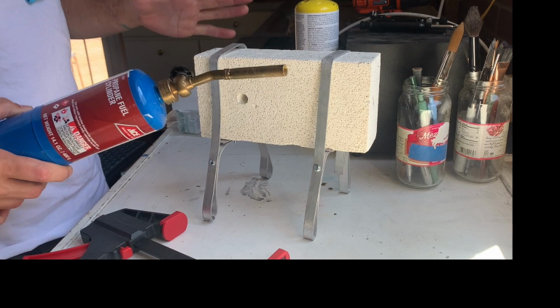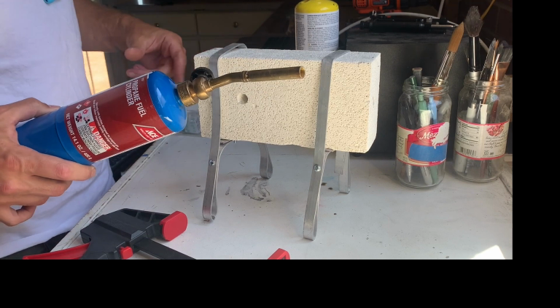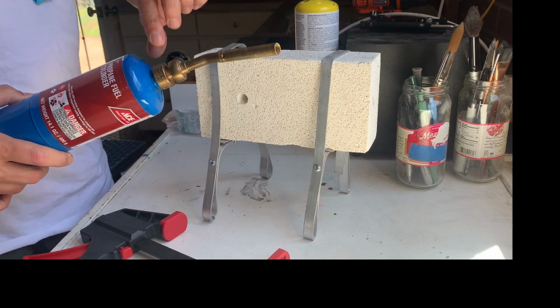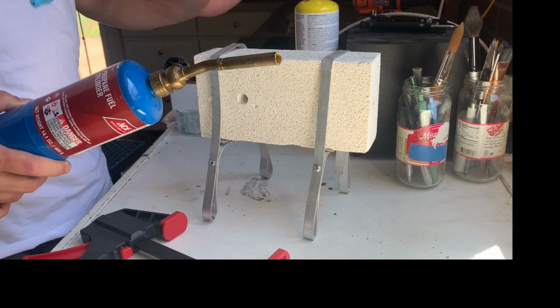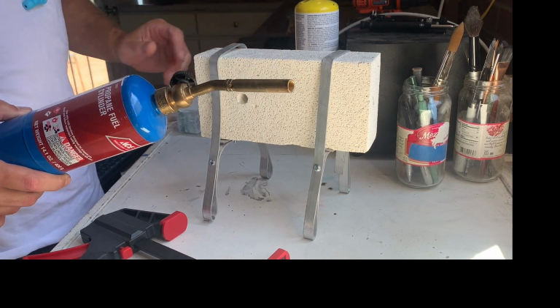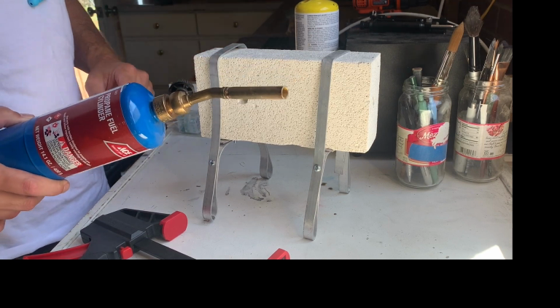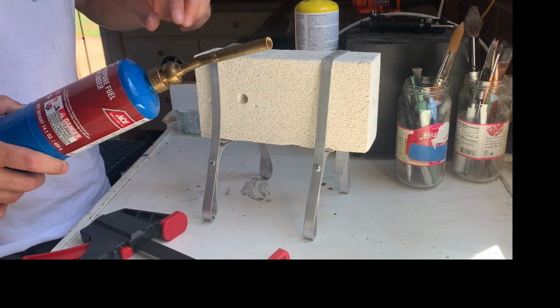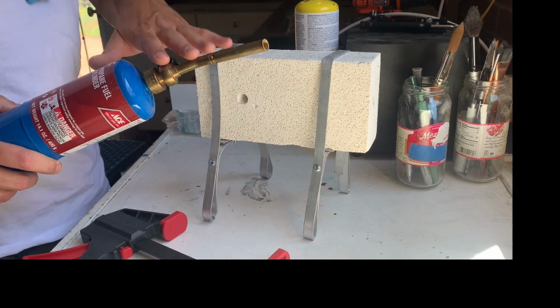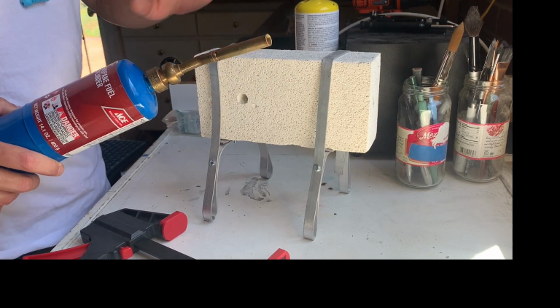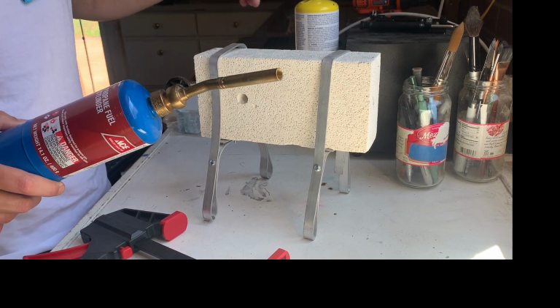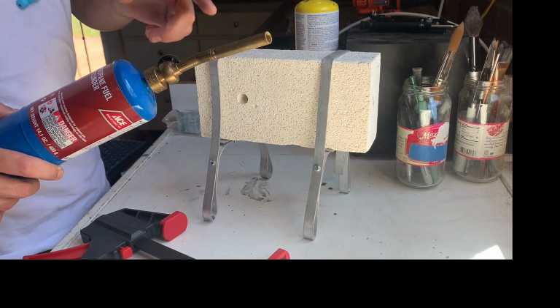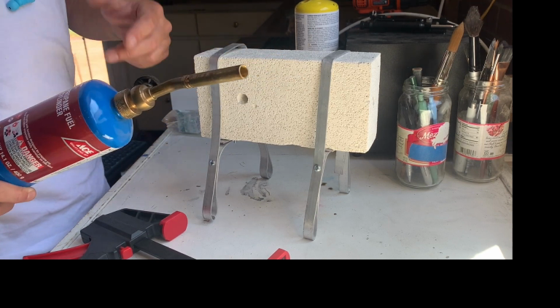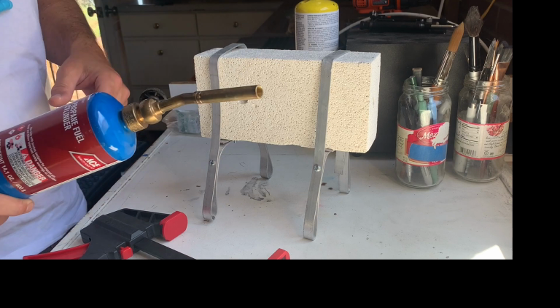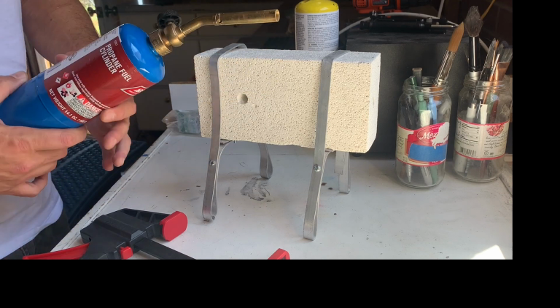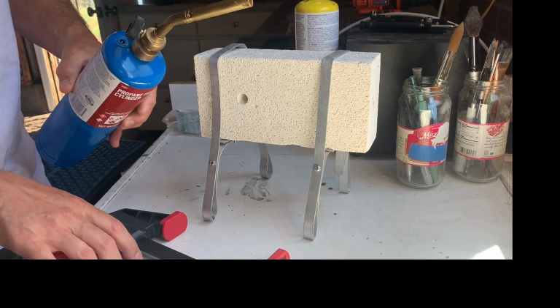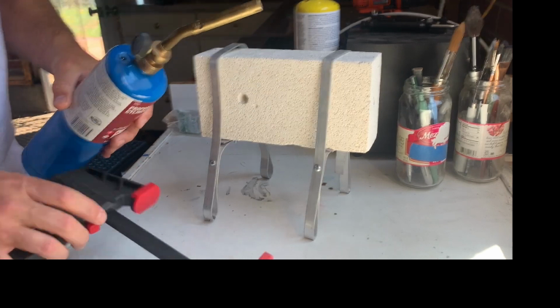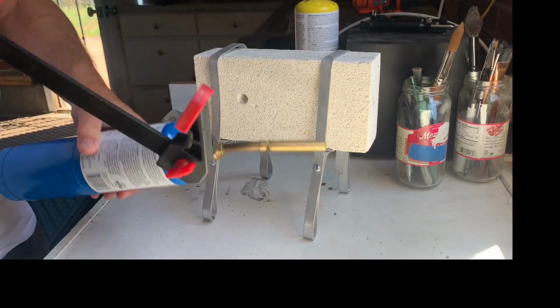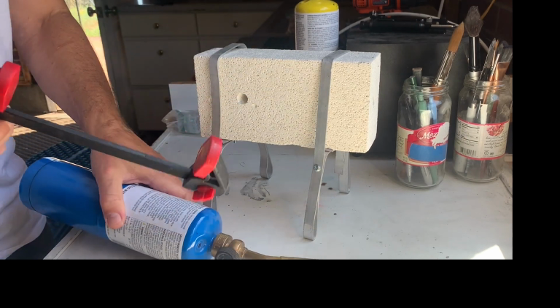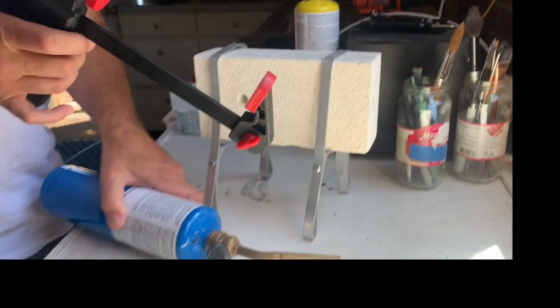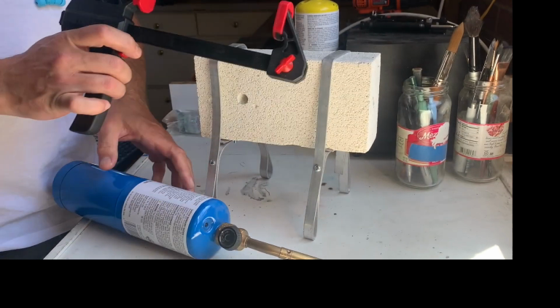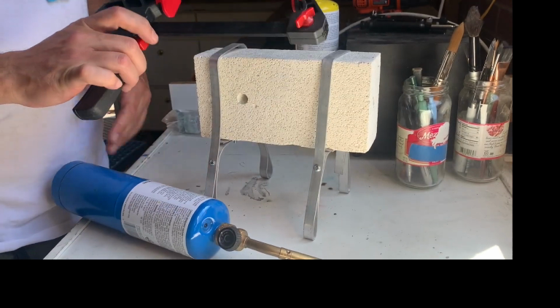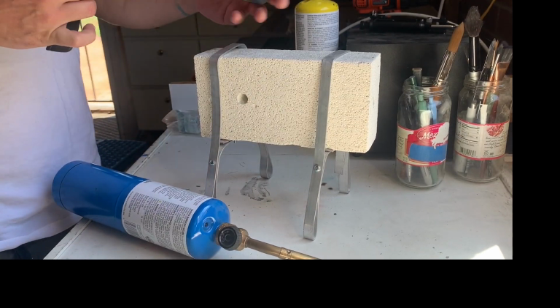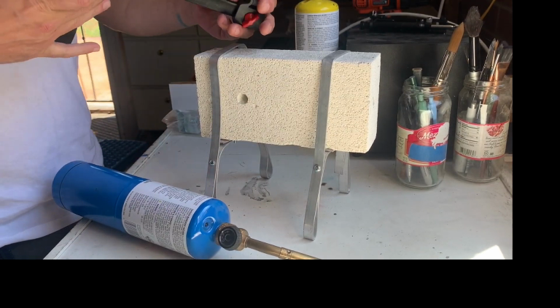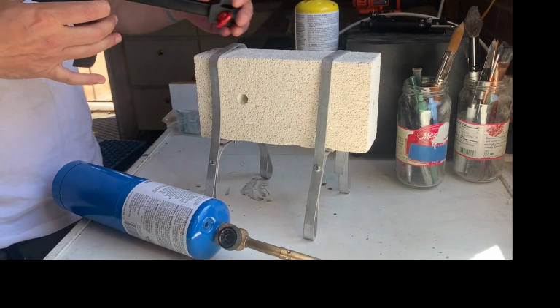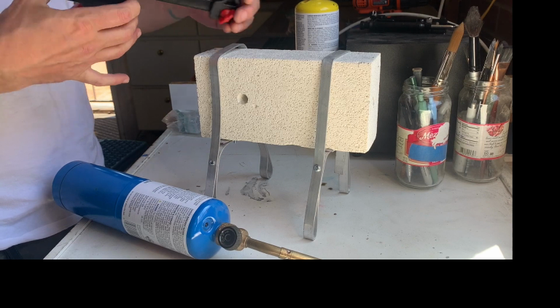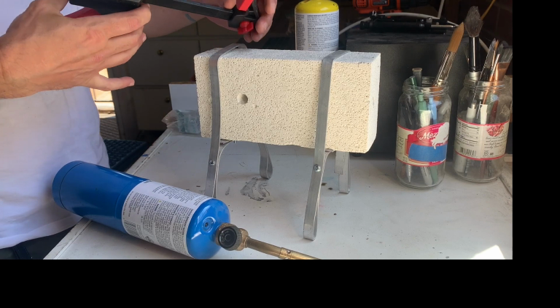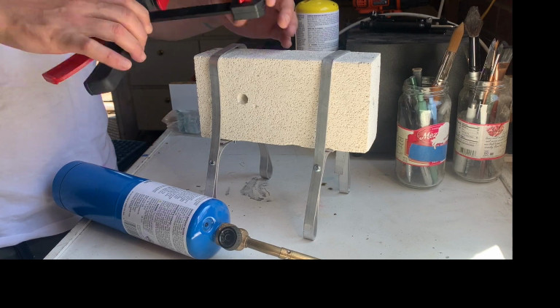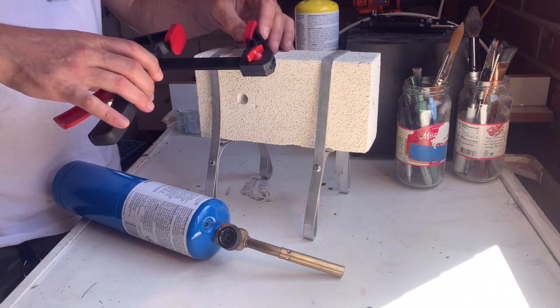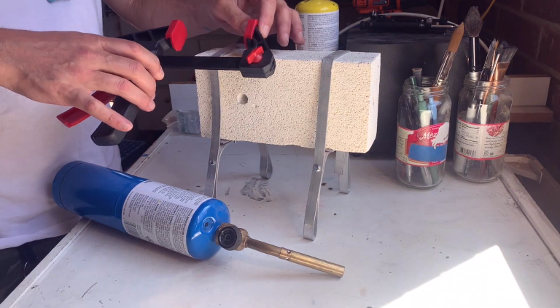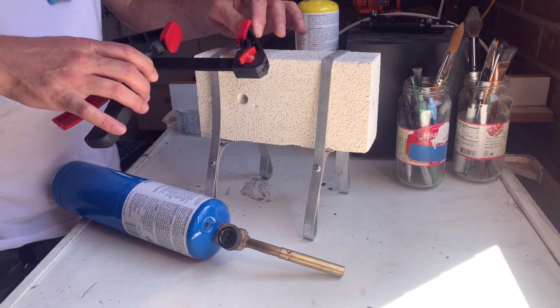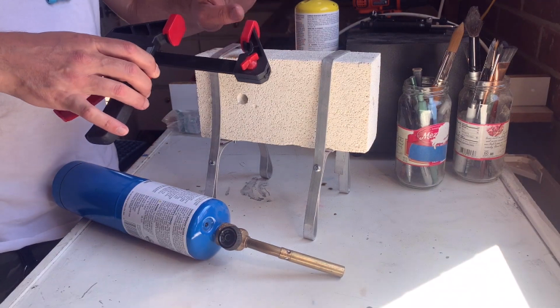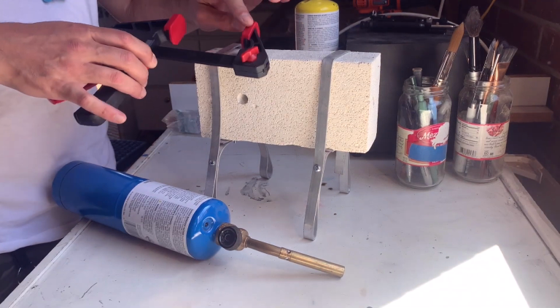Keeping with making a cheap forge — the propane torch attachments, pipes, and tubes are really expensive. So this is the most basic kind of propane attachment that will allow you to get a fire out of there. The way that you make this safe is you get one of these.